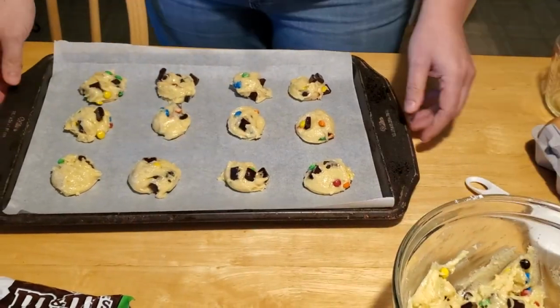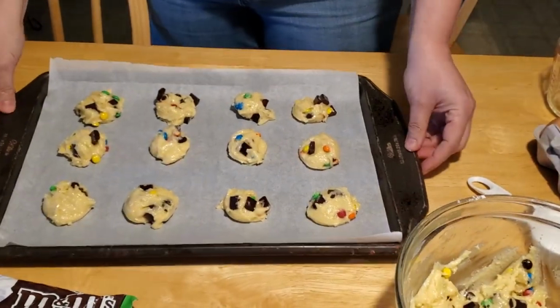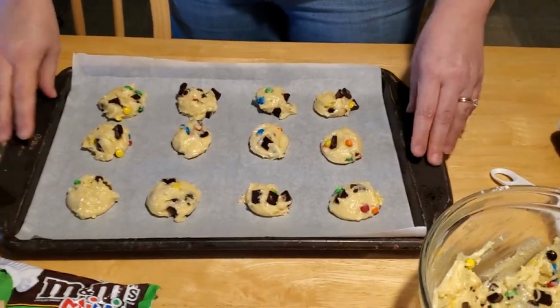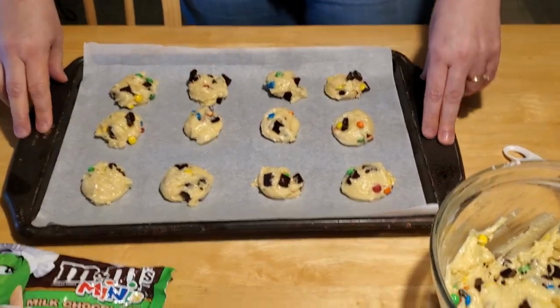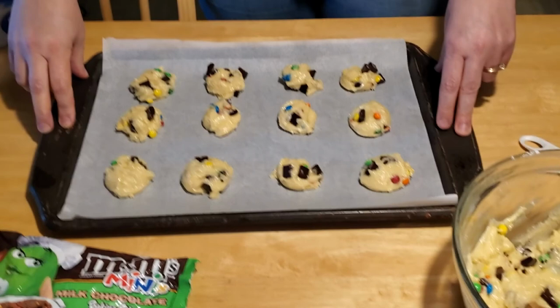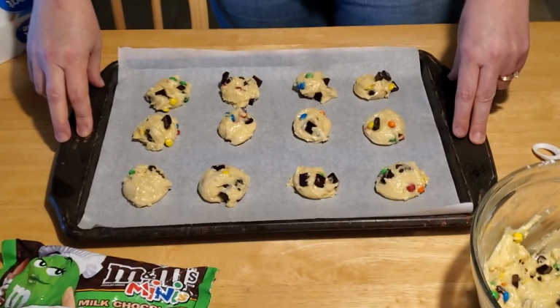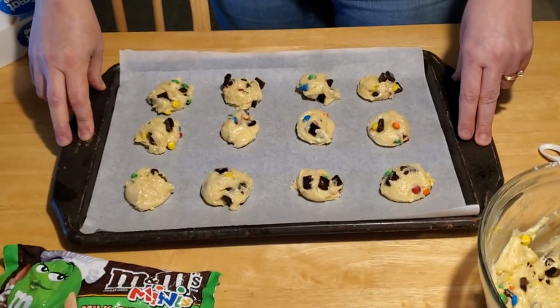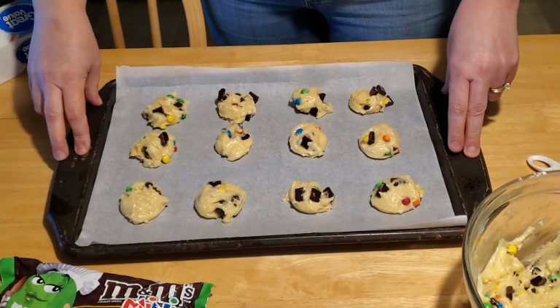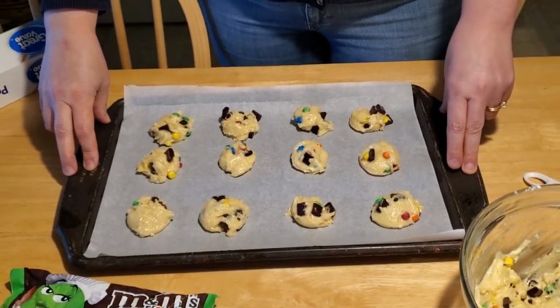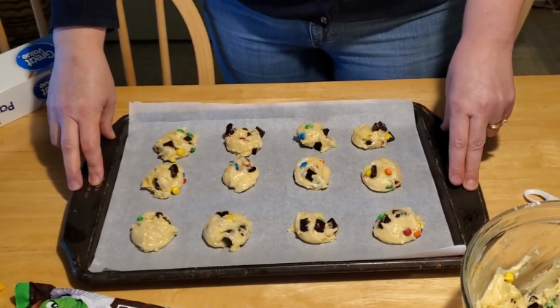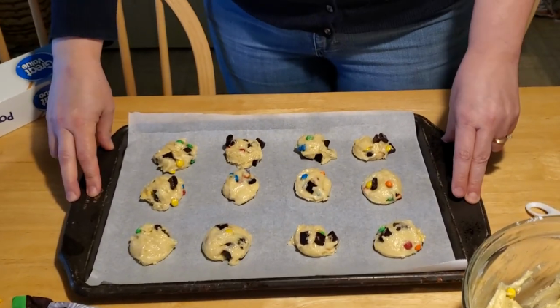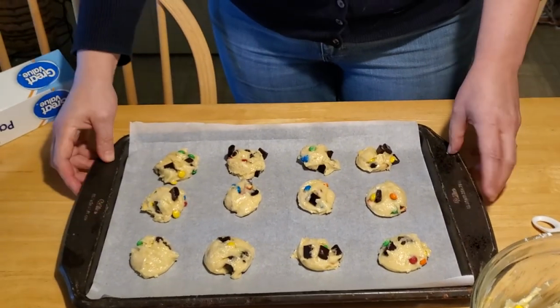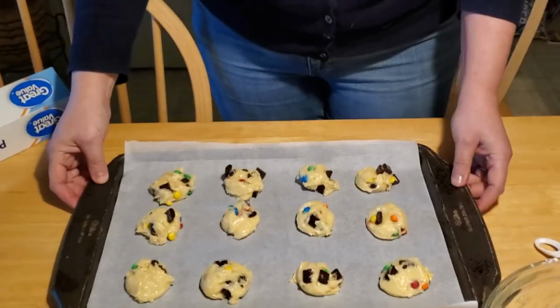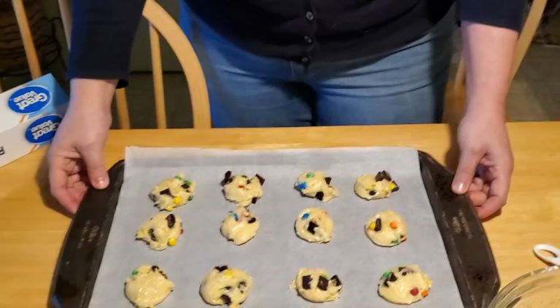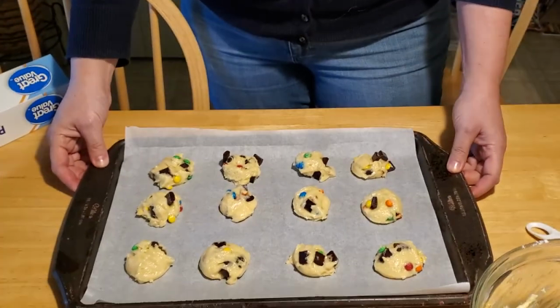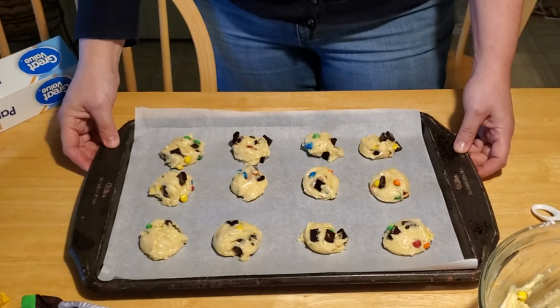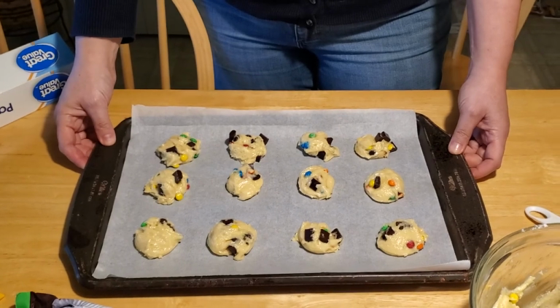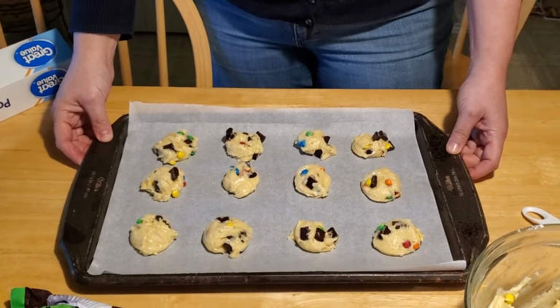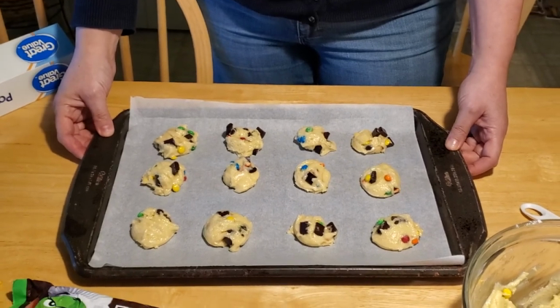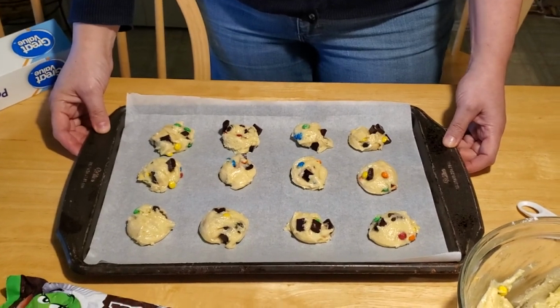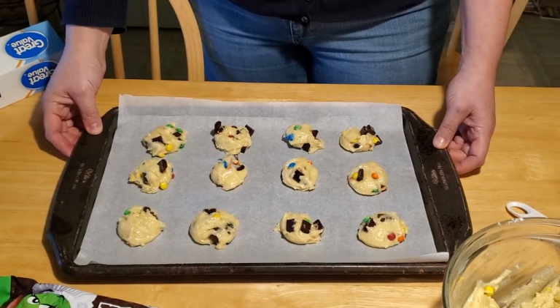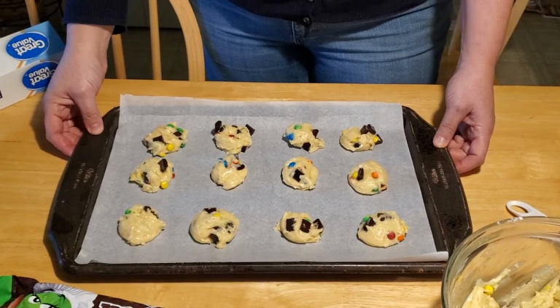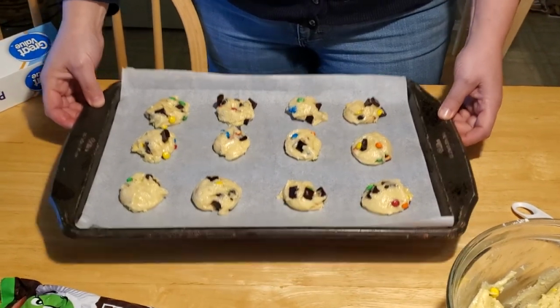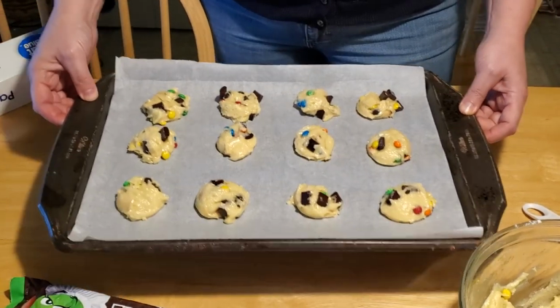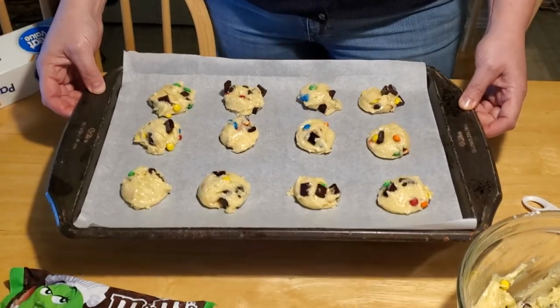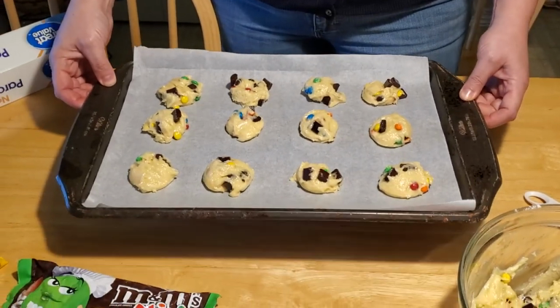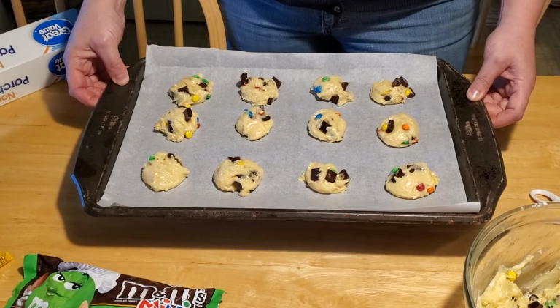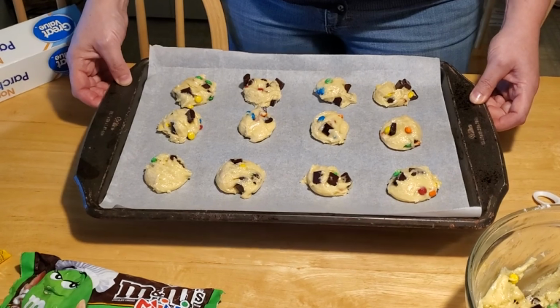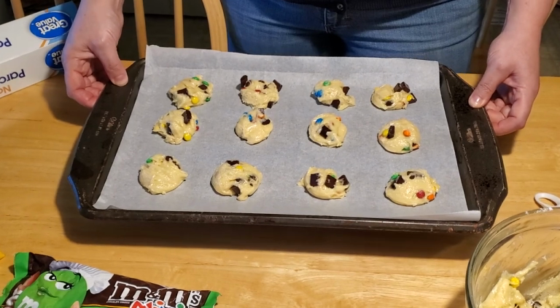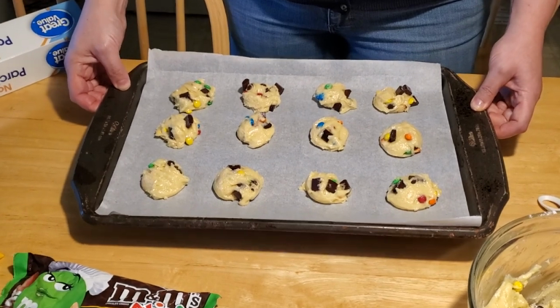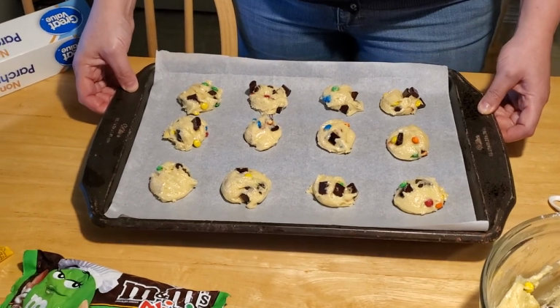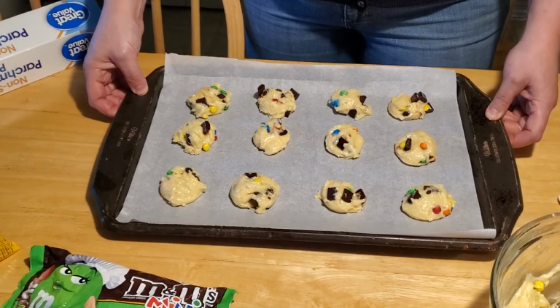You want to bake them in an oven that's already been preheated to 350 degrees, so you'll need a parent or caregiver to do that for you. When it's hot enough, have your parent or caregiver put the cookie sheet into the oven on the top rack and let them bake for about ten minutes.